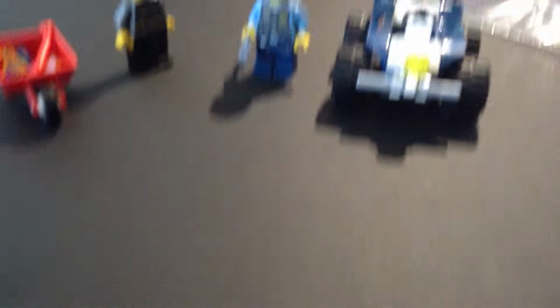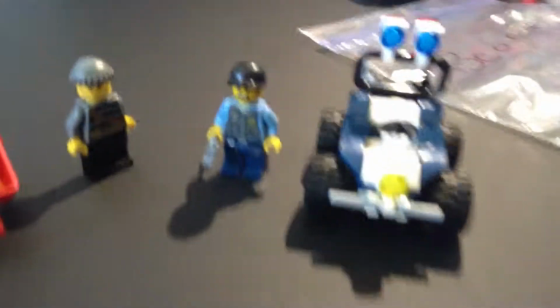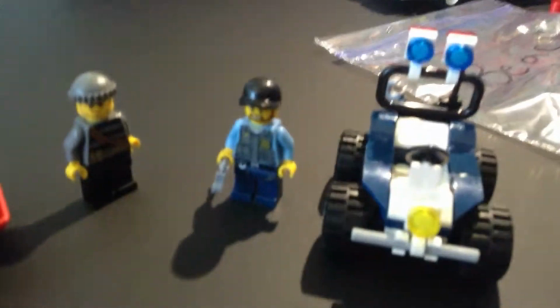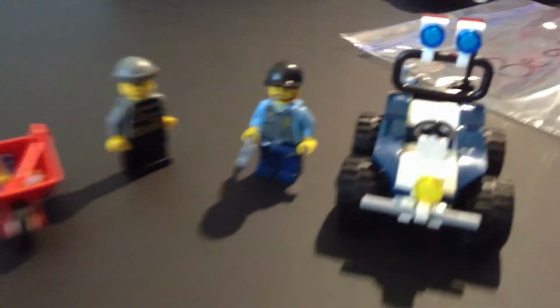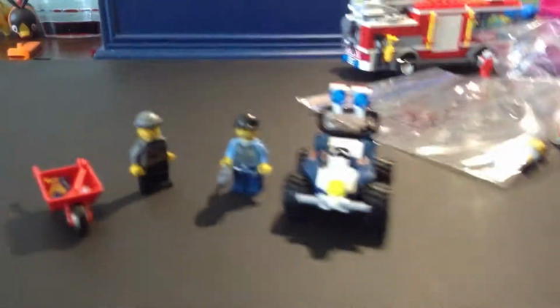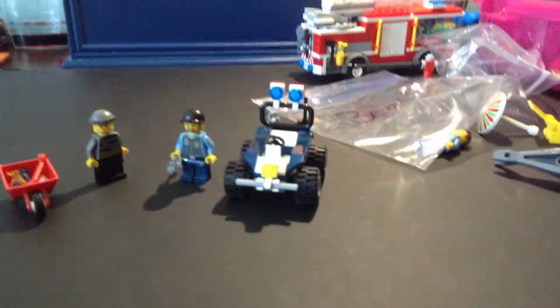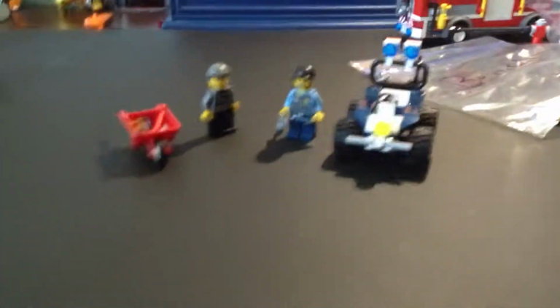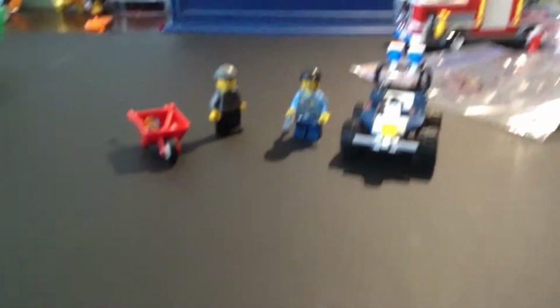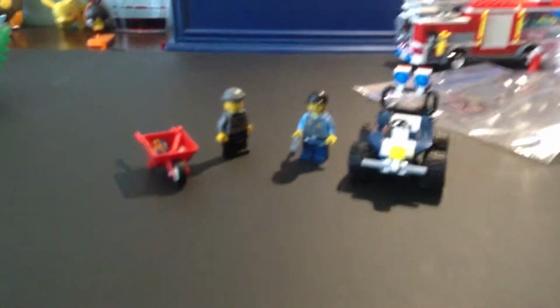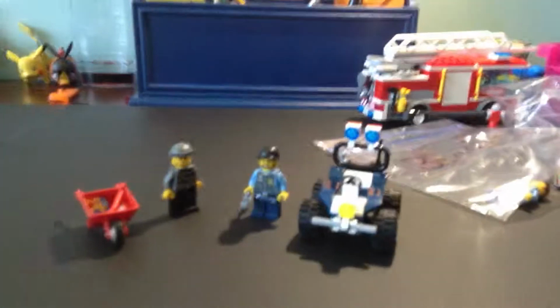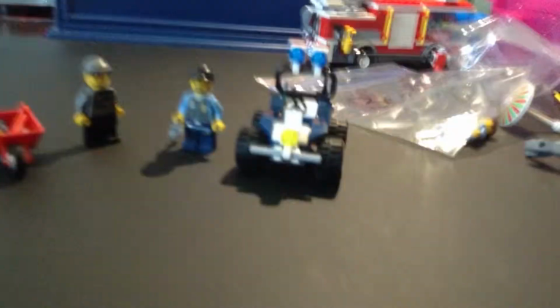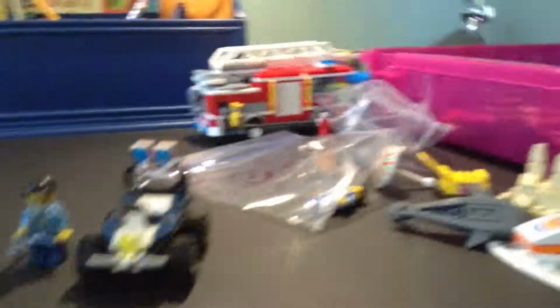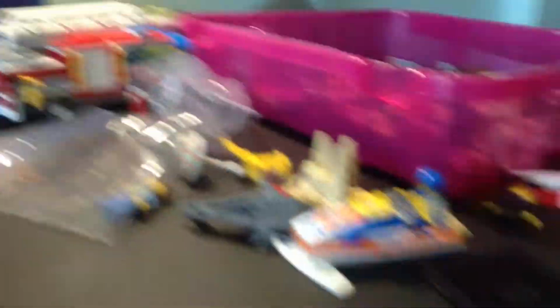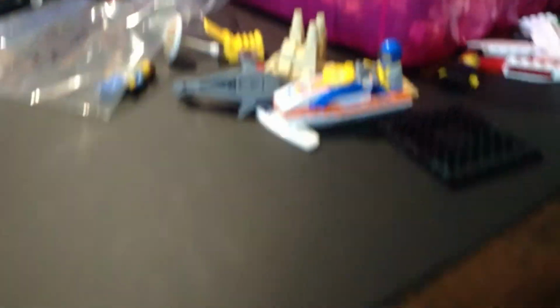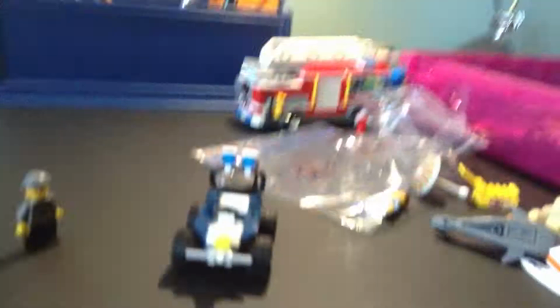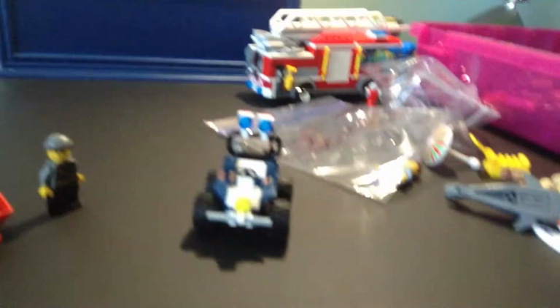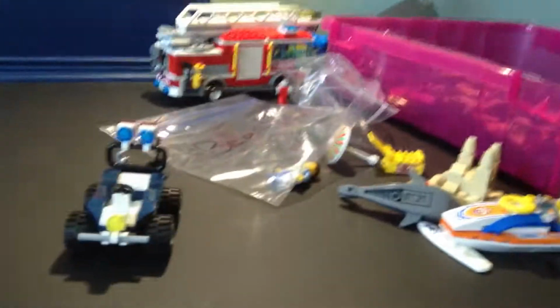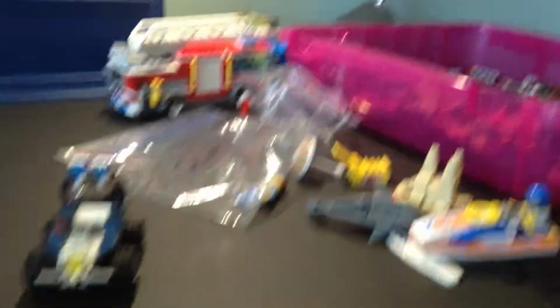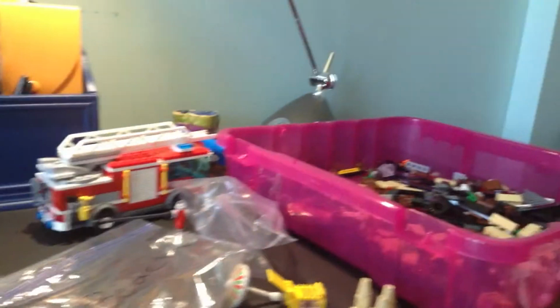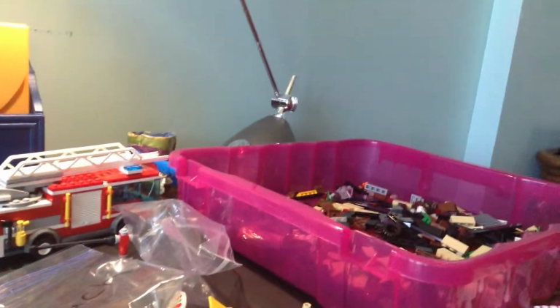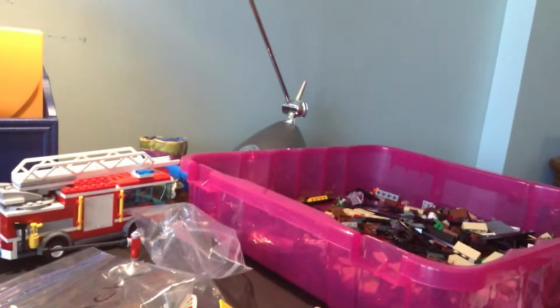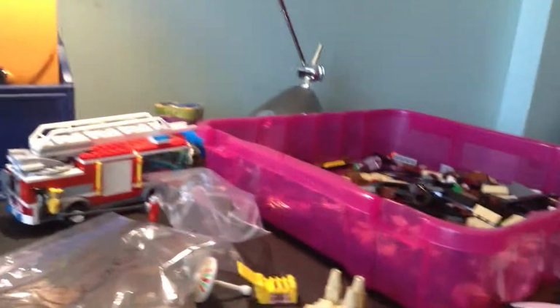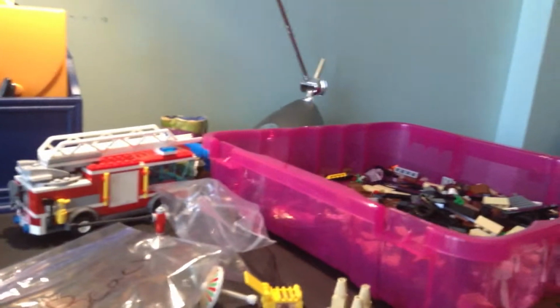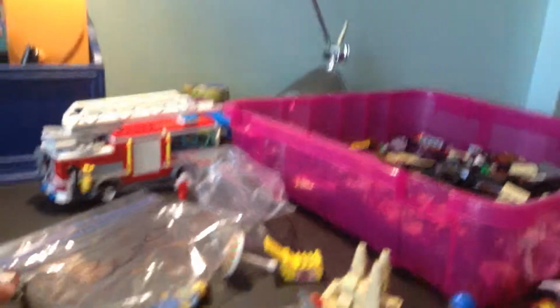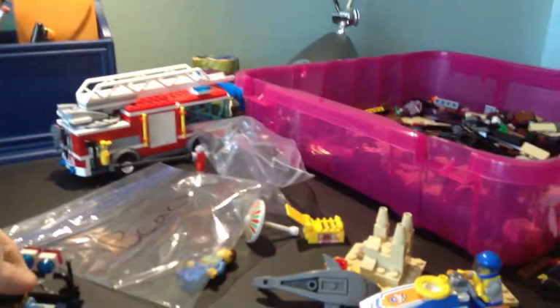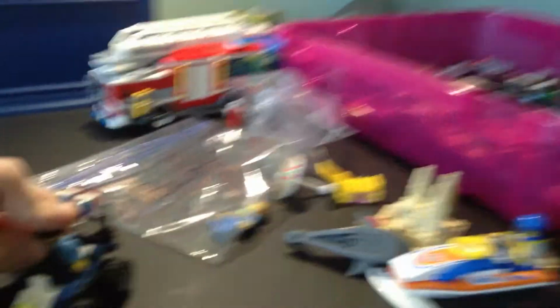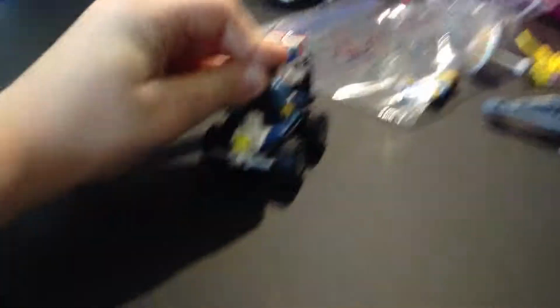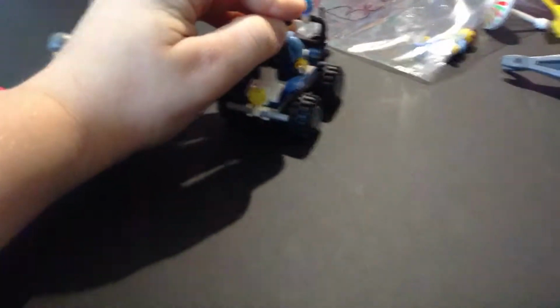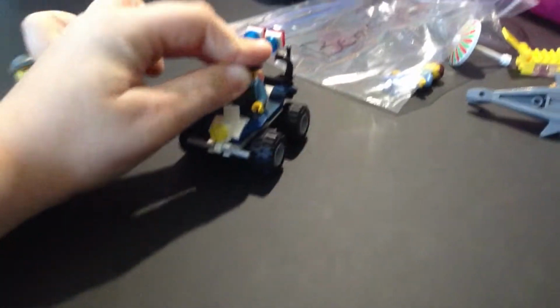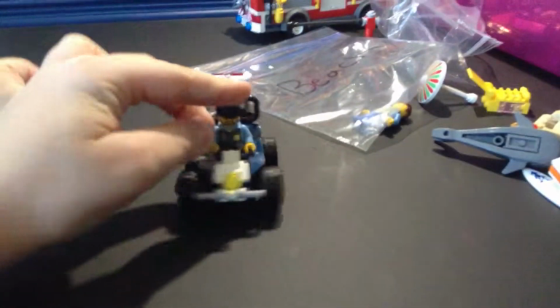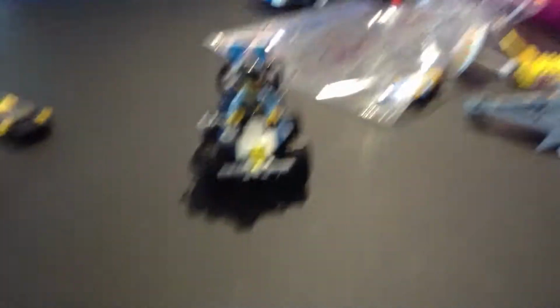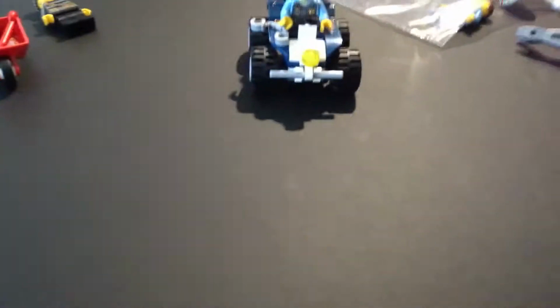I really like him because he has that cap. It's a pretty good set. You can just pop him right in there, and he's in. There you go.